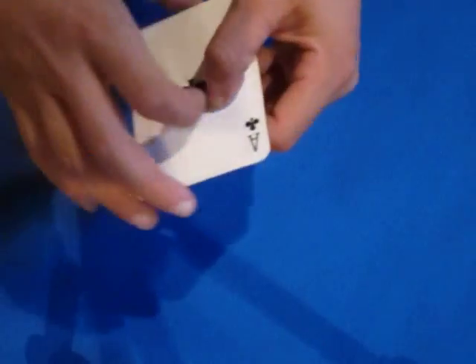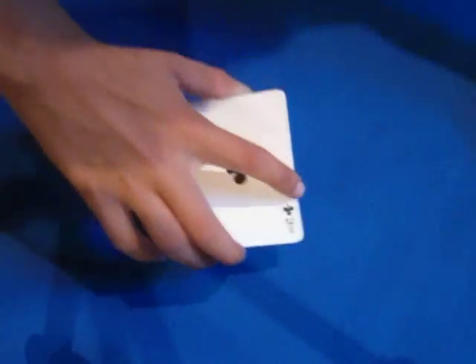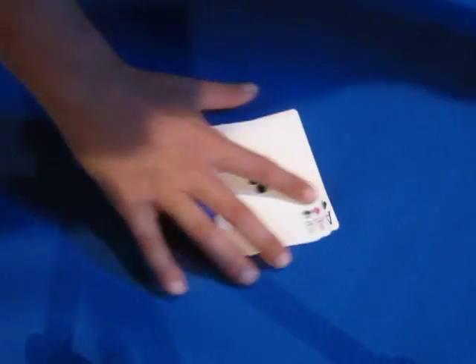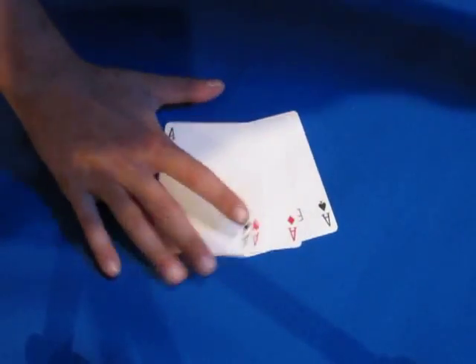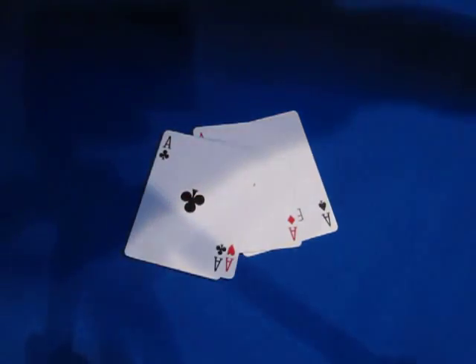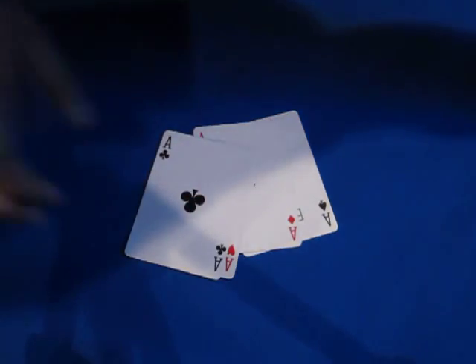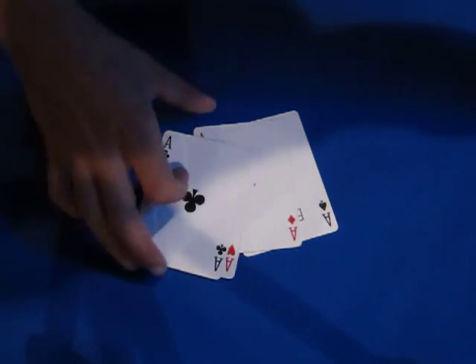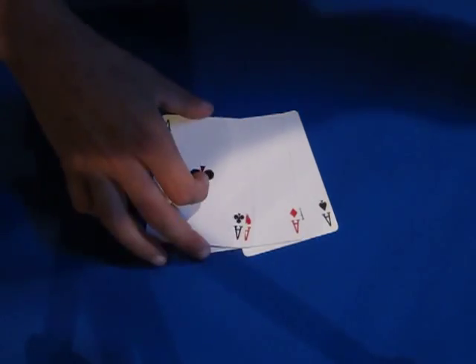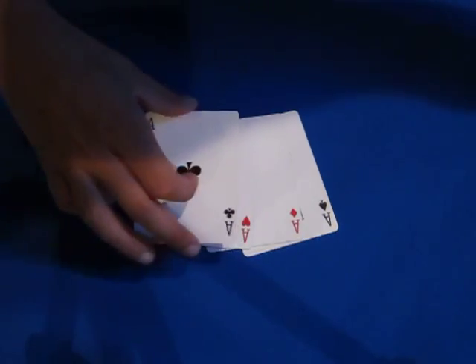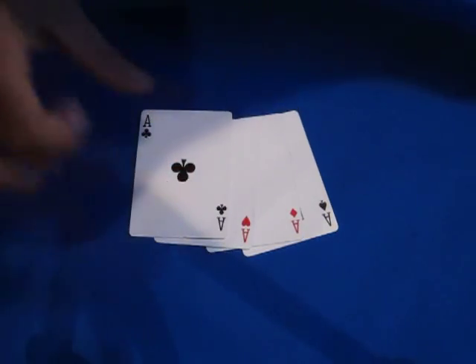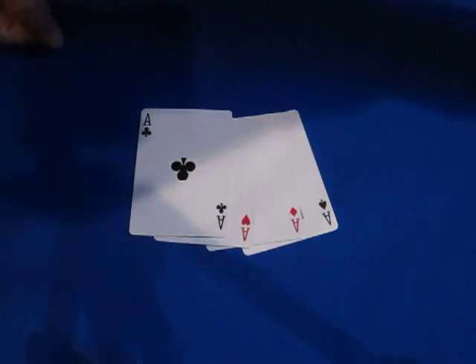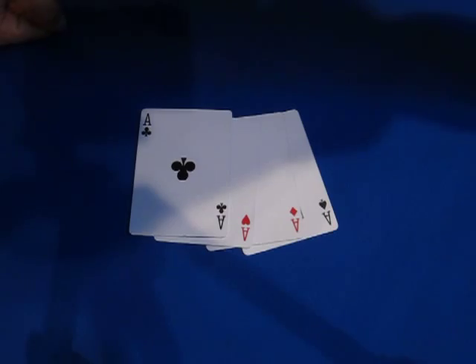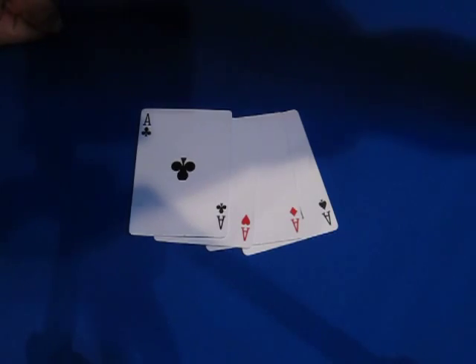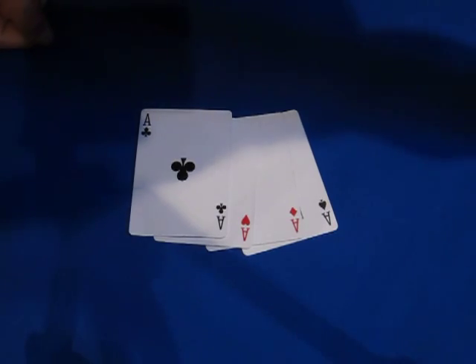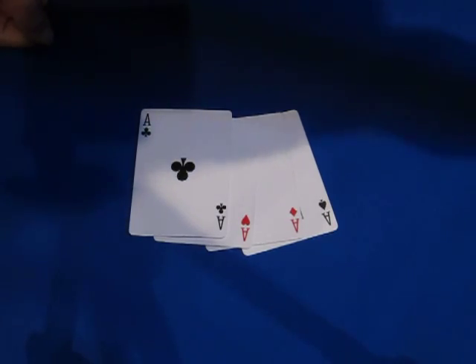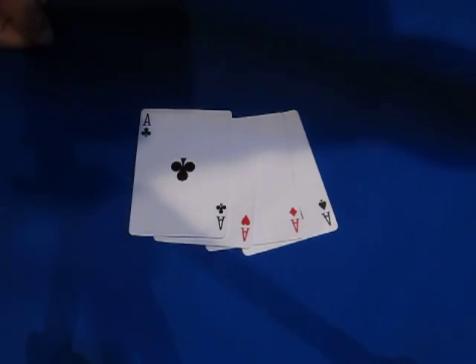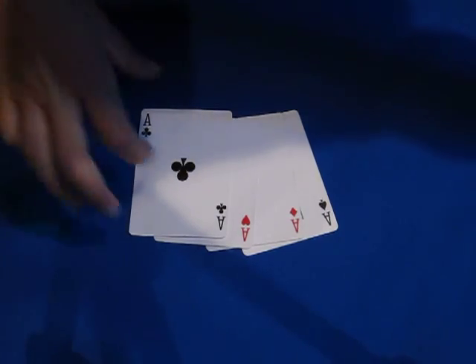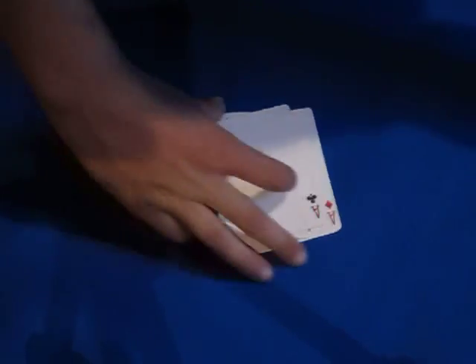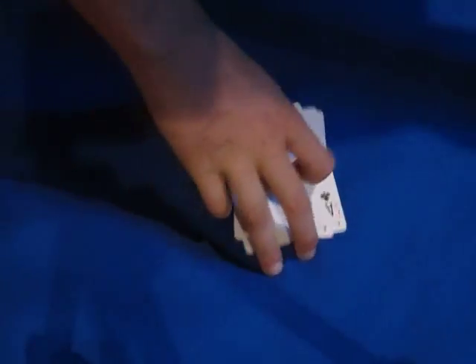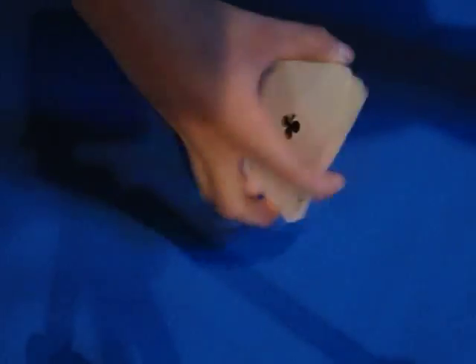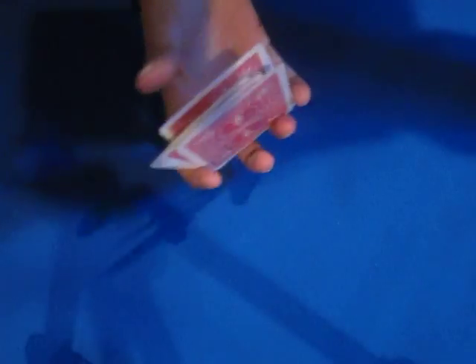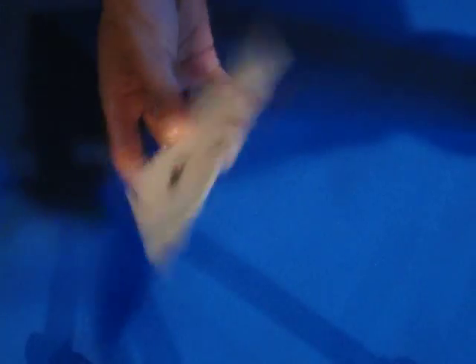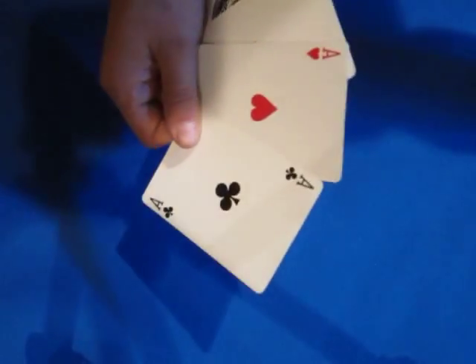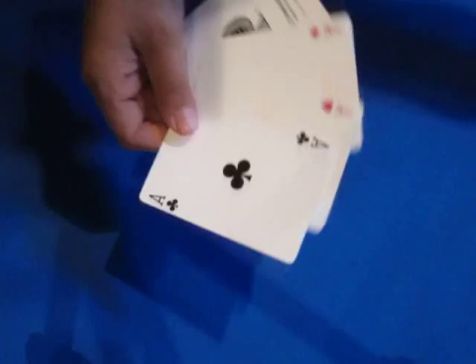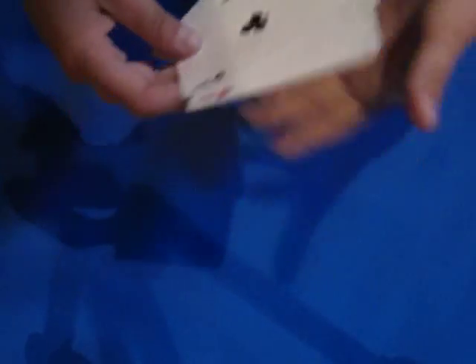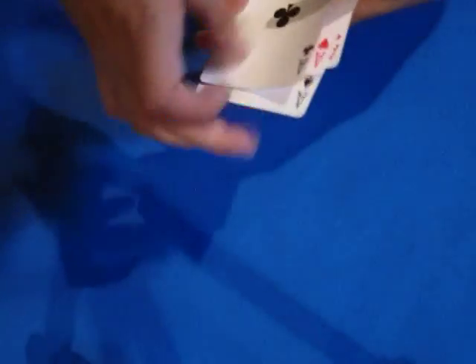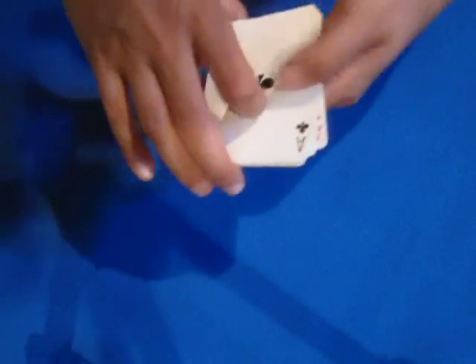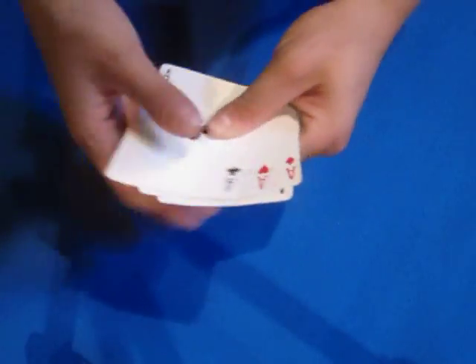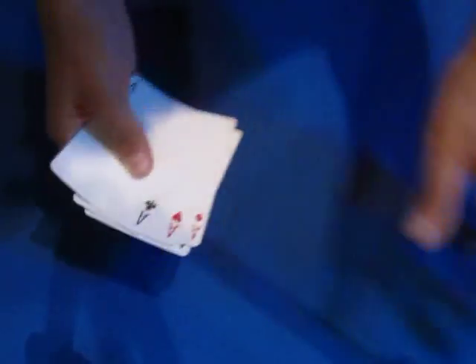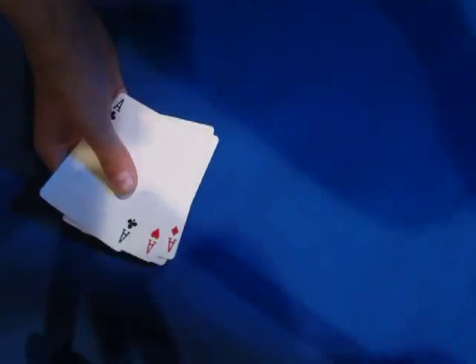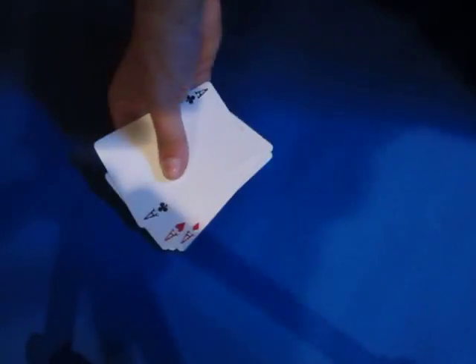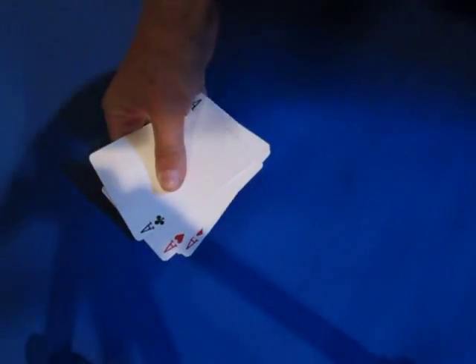You've made all four aces flip over, and that is Twisting the Aces. Okay, here's how the trick is done. What you need are four aces.